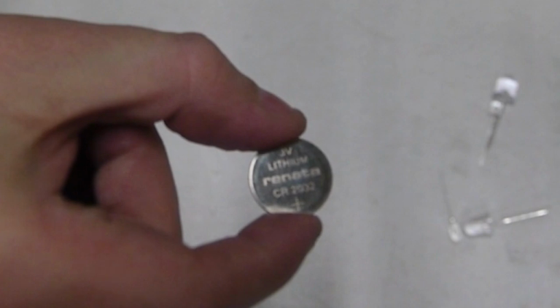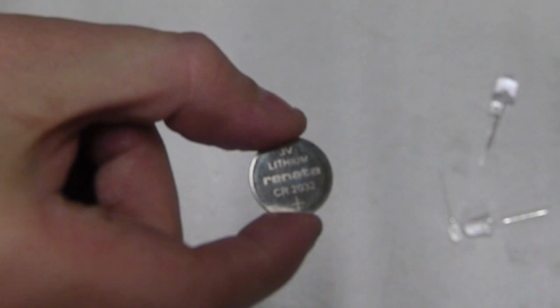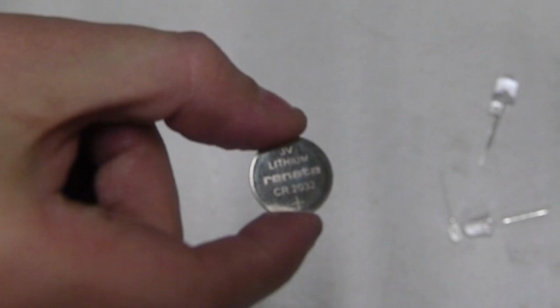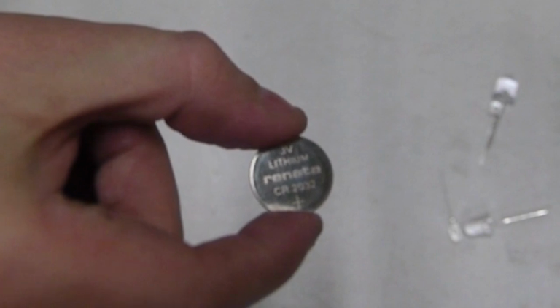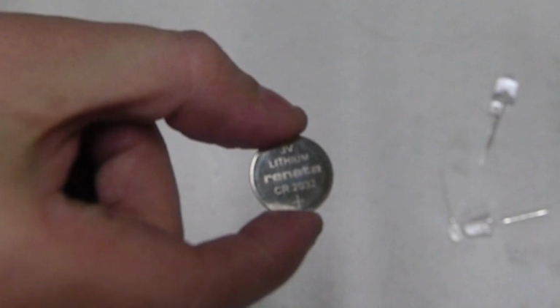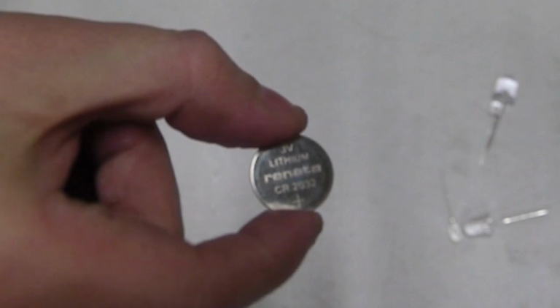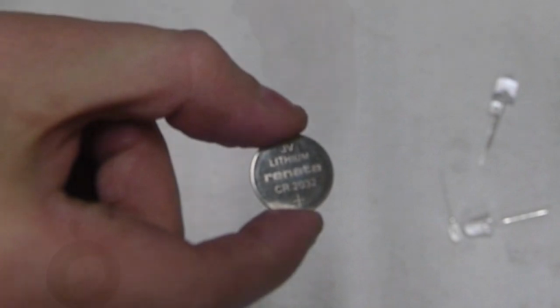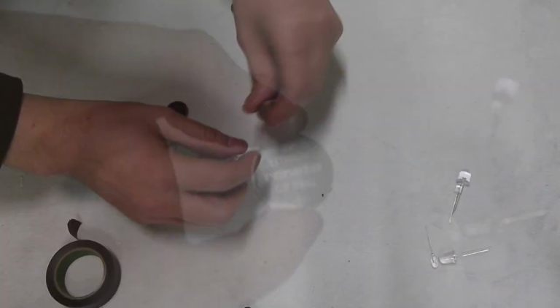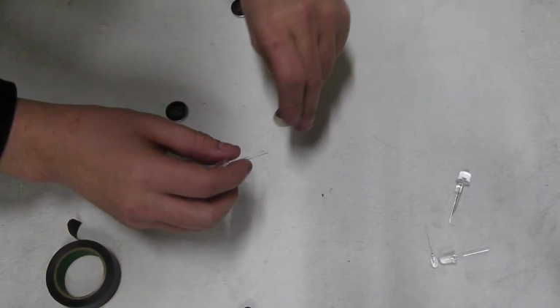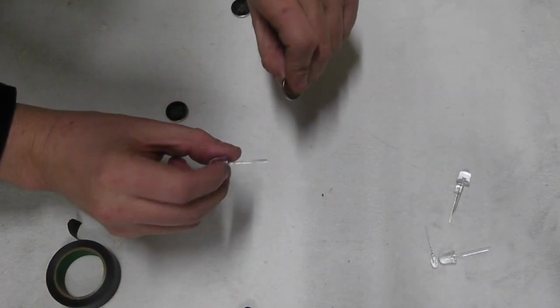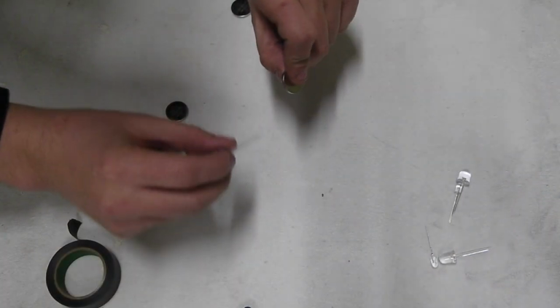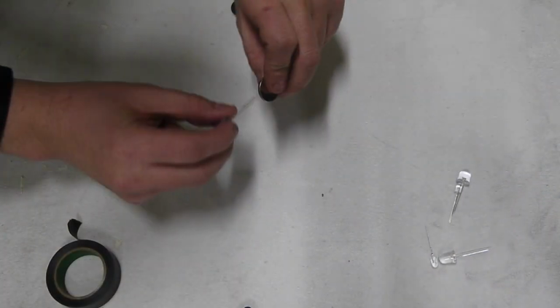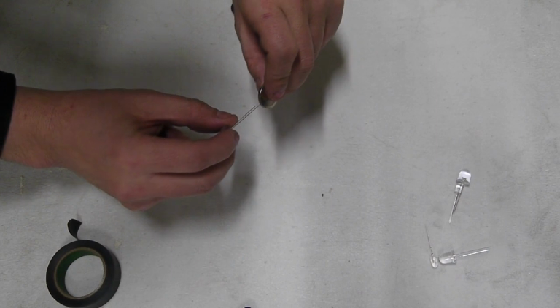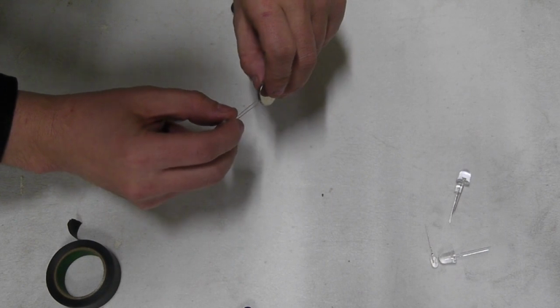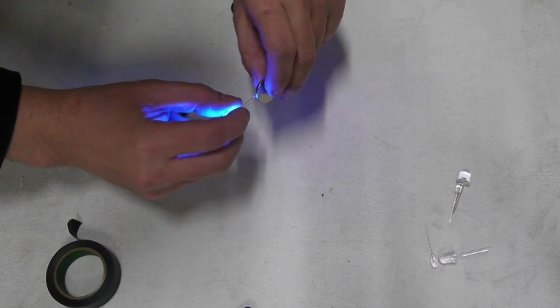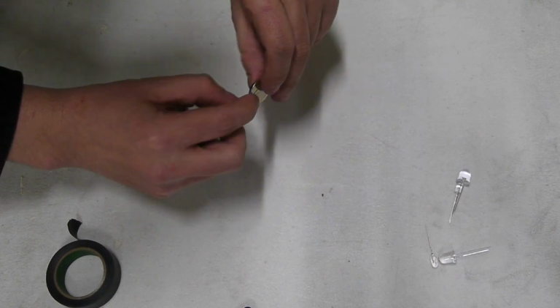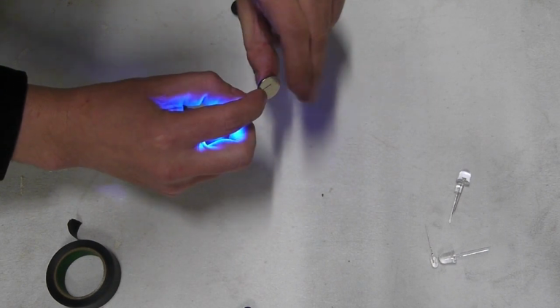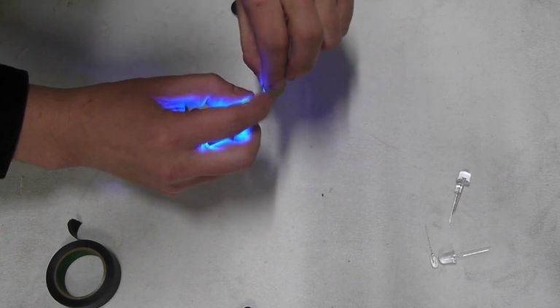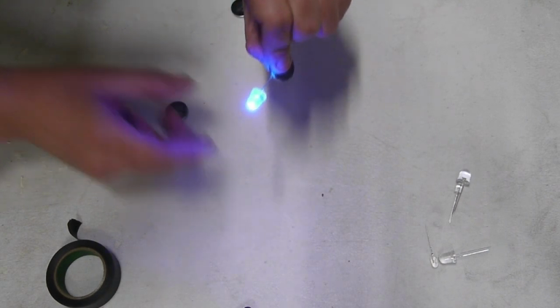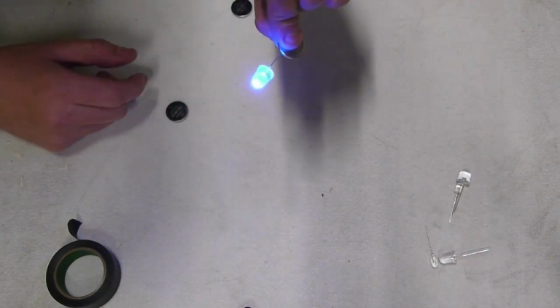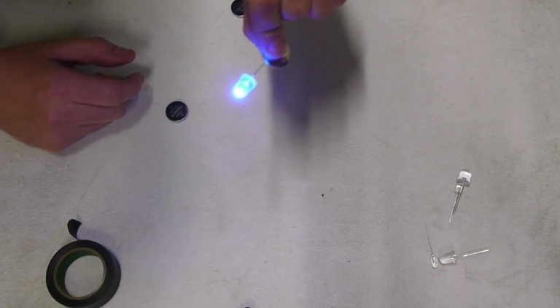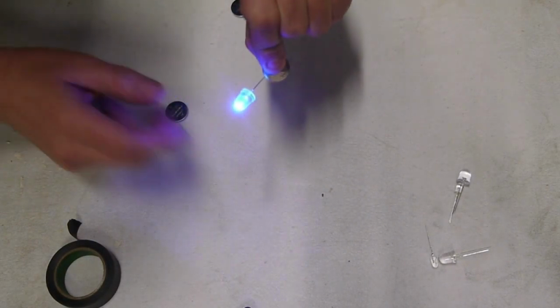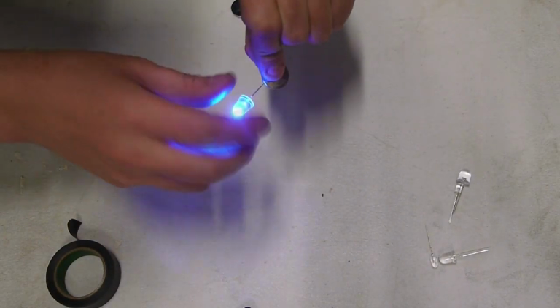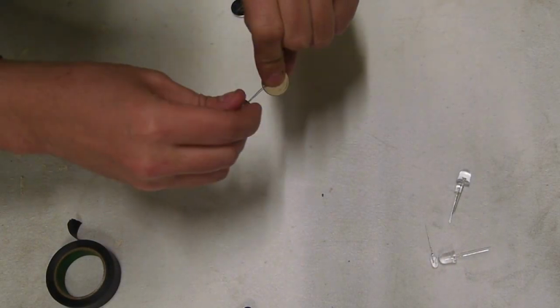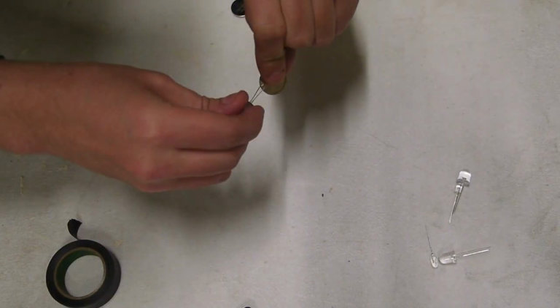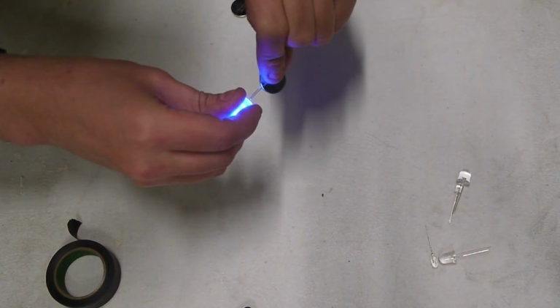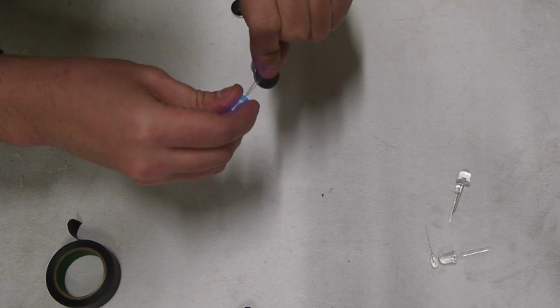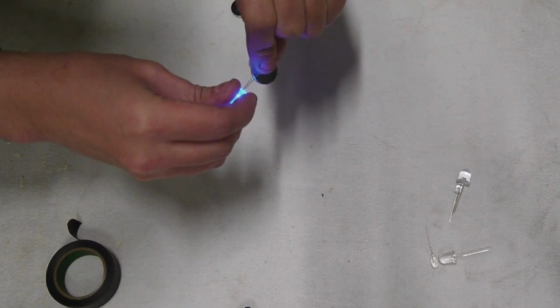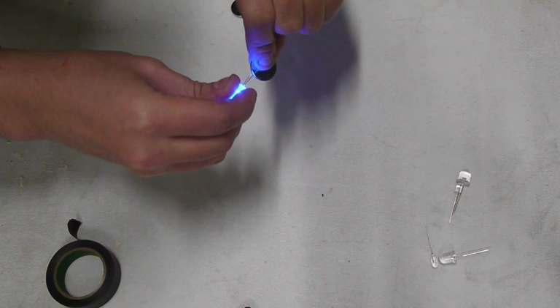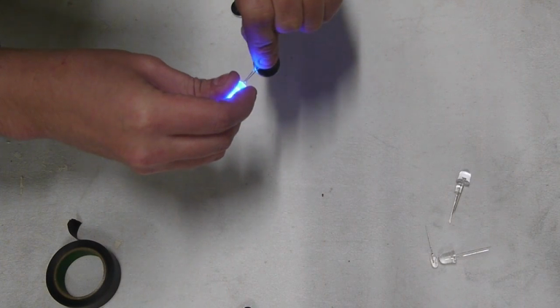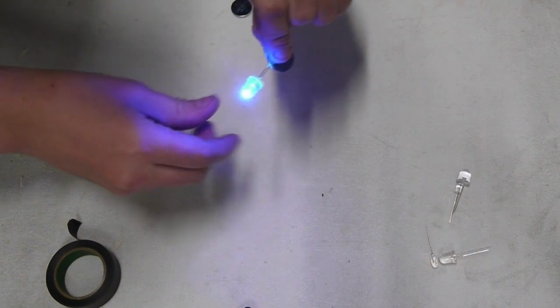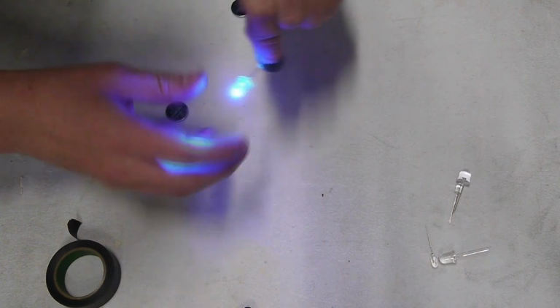You can find these almost anywhere. The trickier thing to find is LEDs, but go to your local electronics store — you should be able to pick some up pretty cheap. When you touch the two prongs to the battery, the LED will light up immediately.